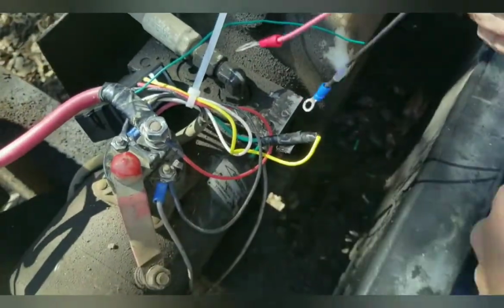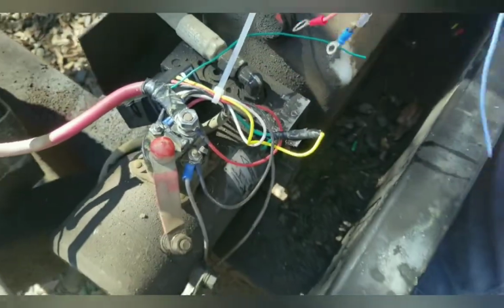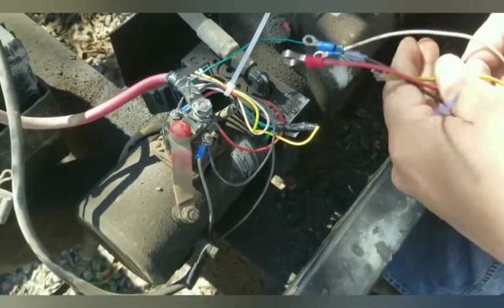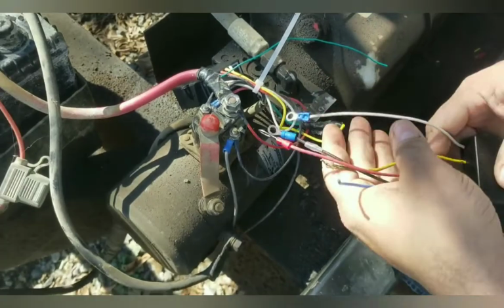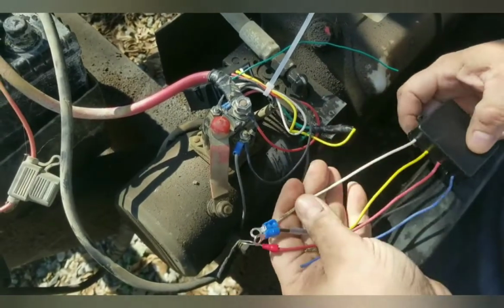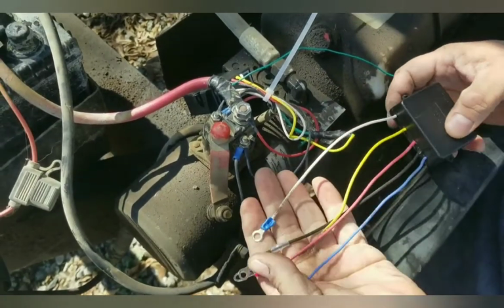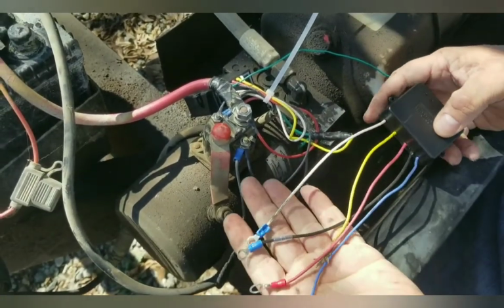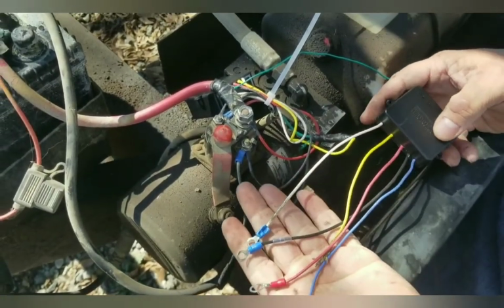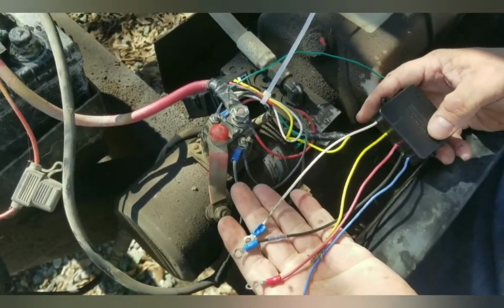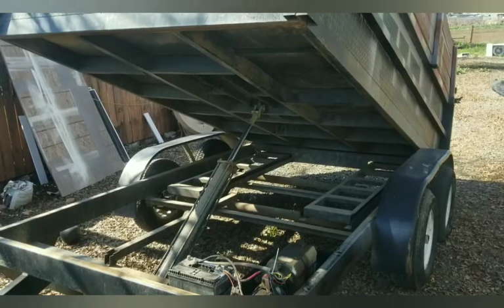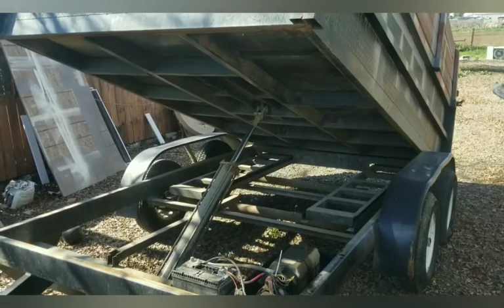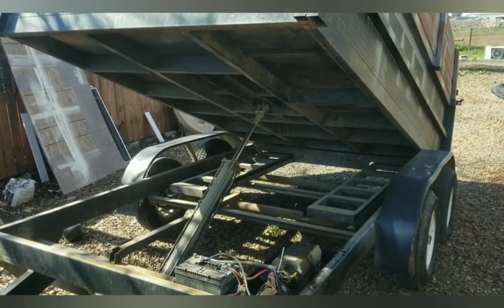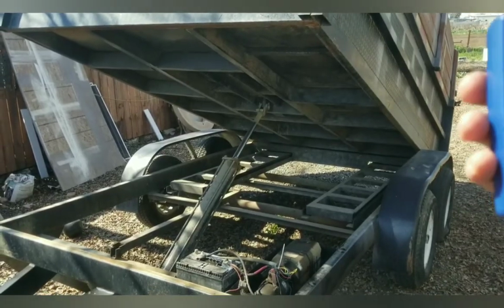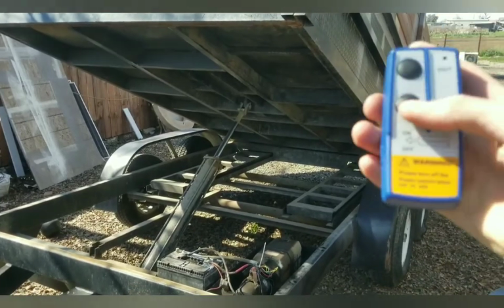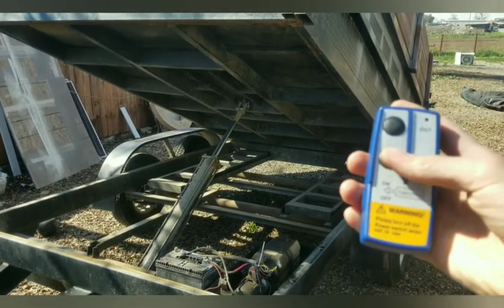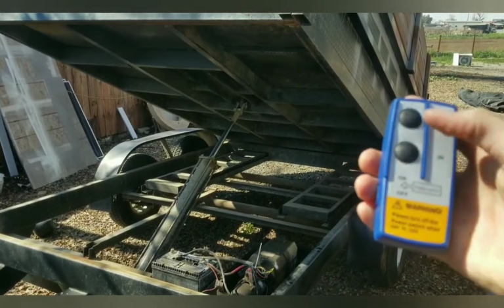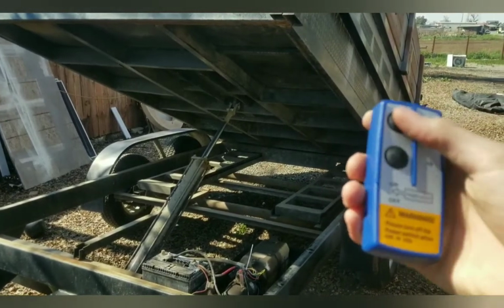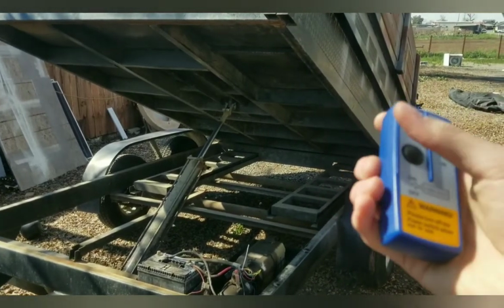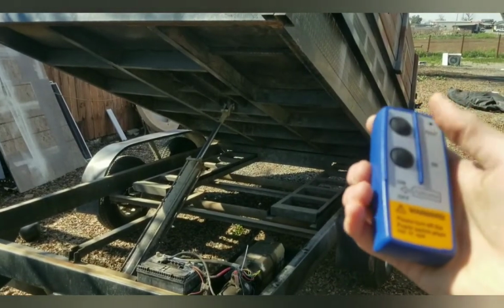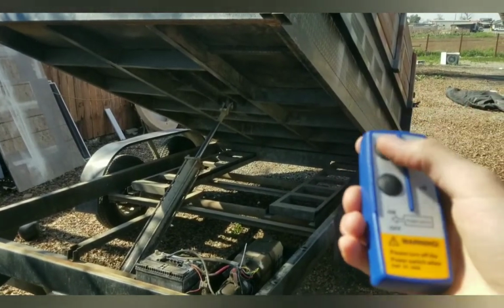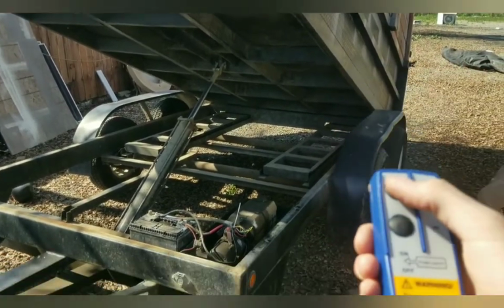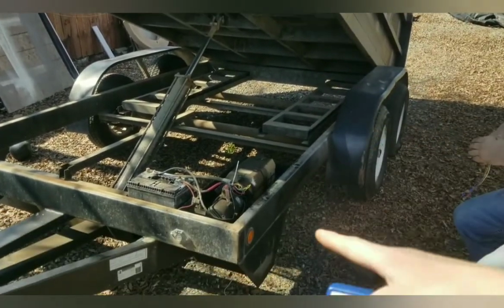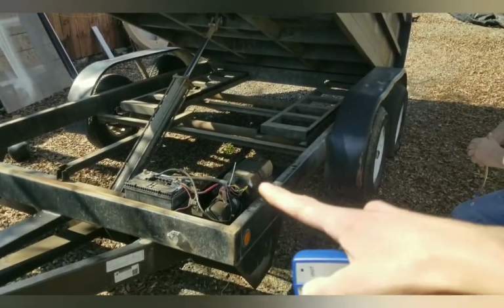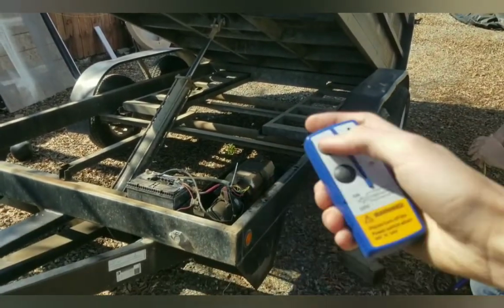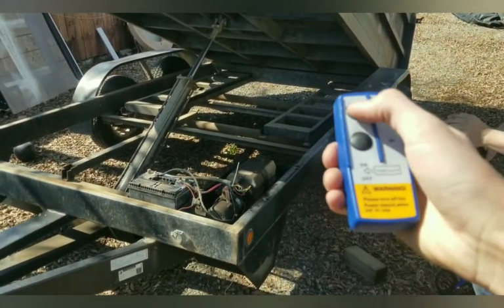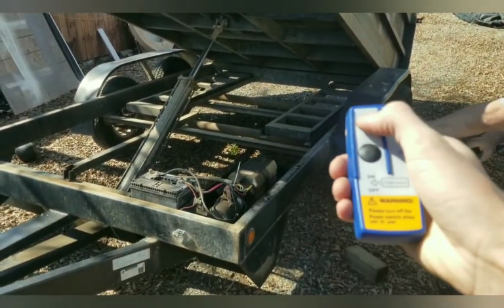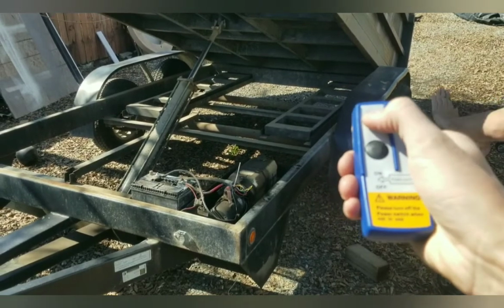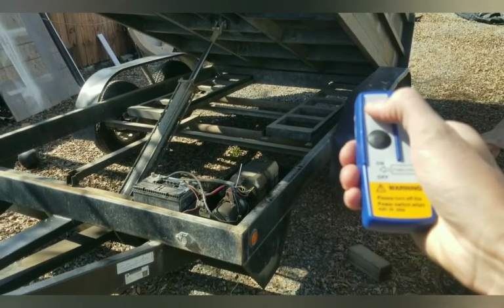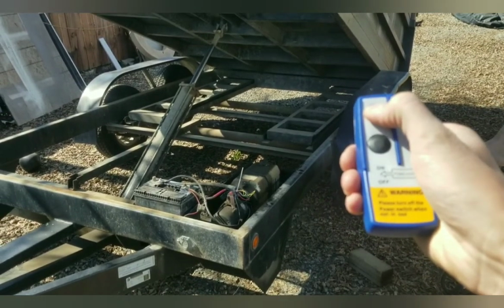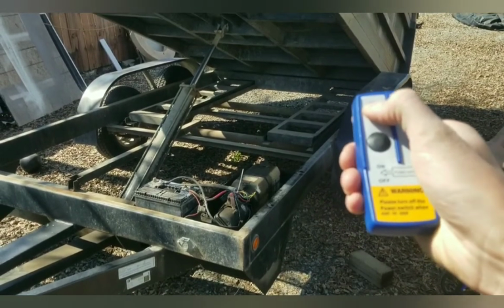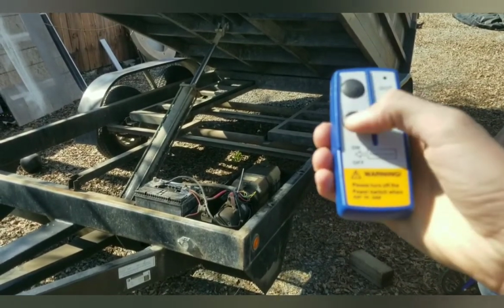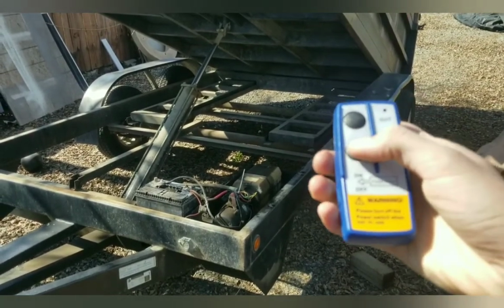And that's it, simple as that. Here's testing out the remote afterwards — make sure it's on, everything's connected. Here's up, here's down.